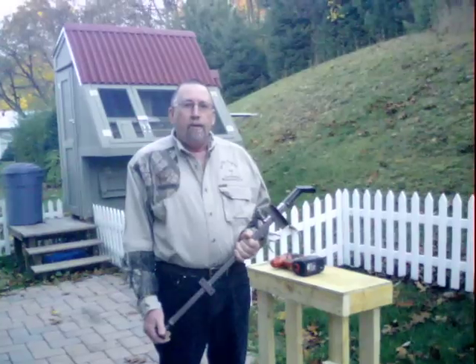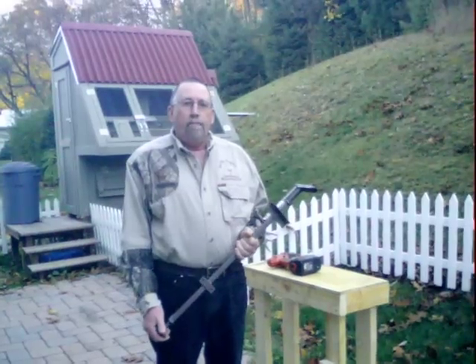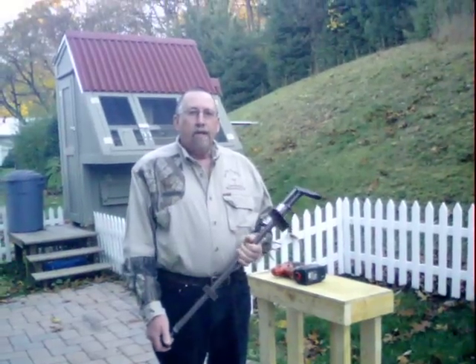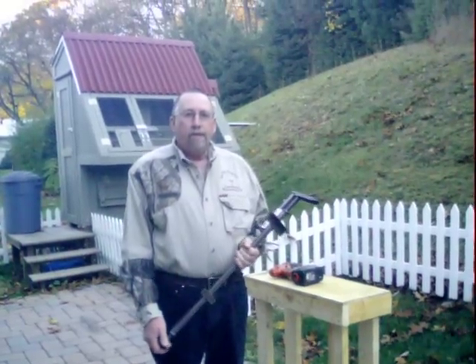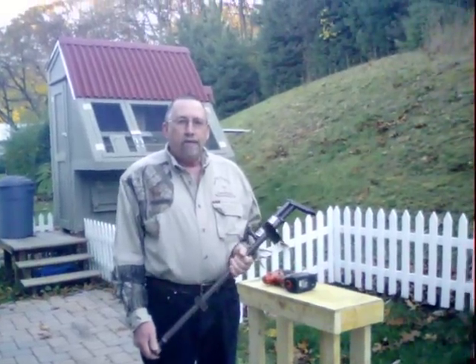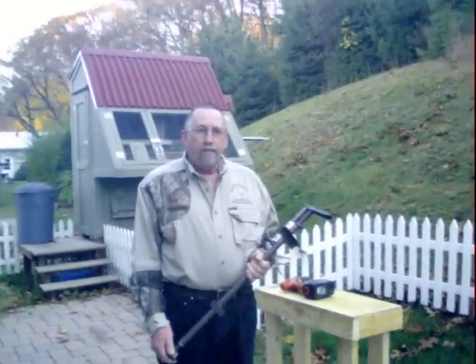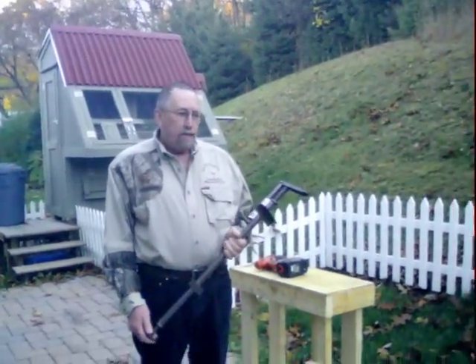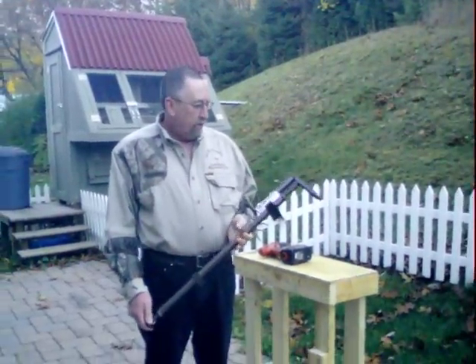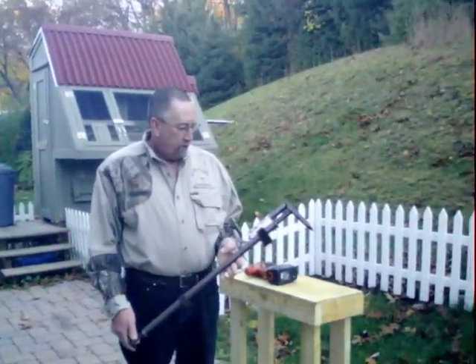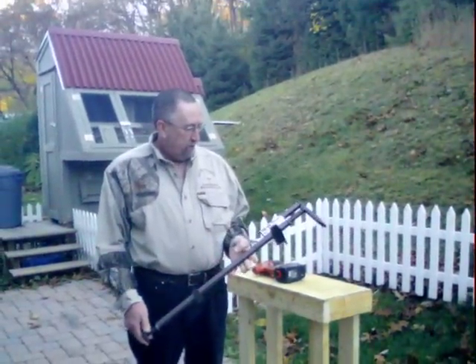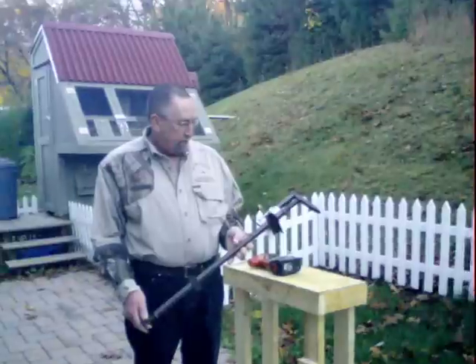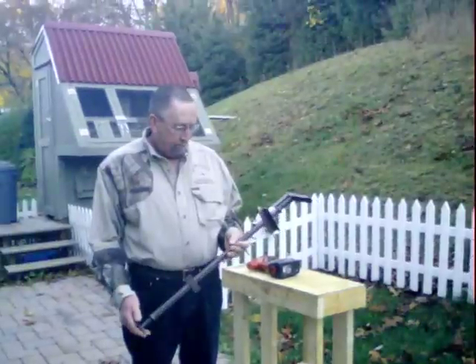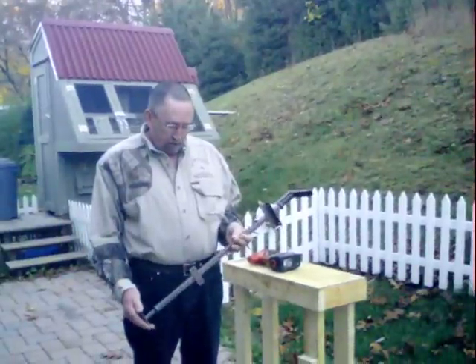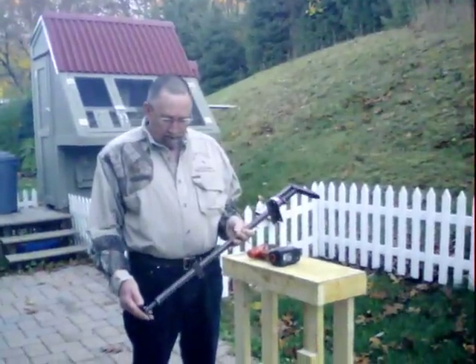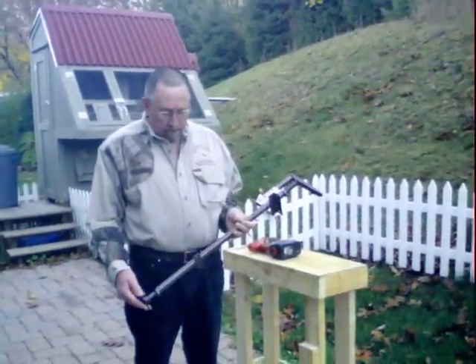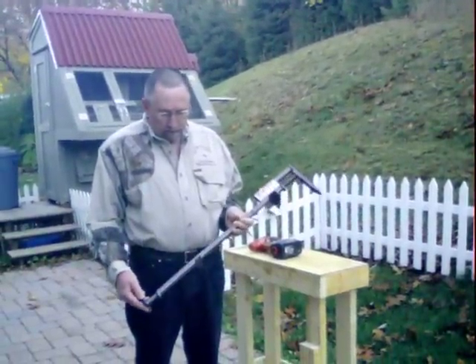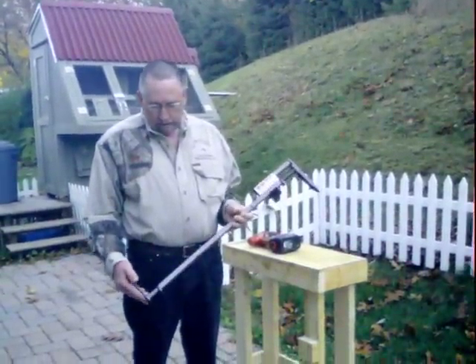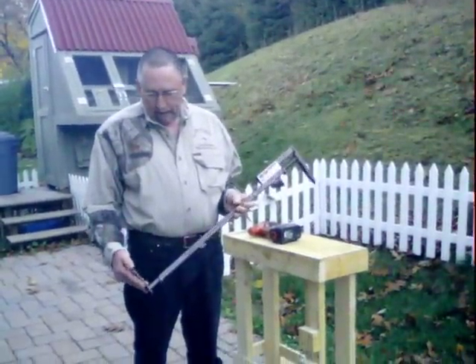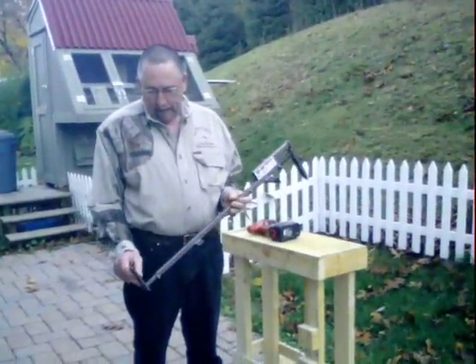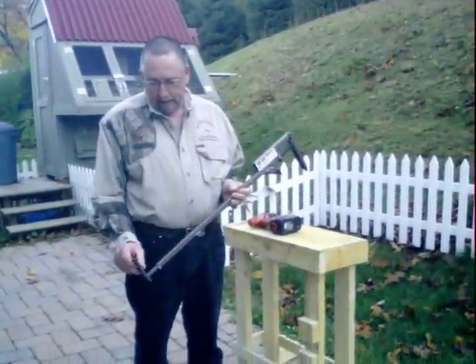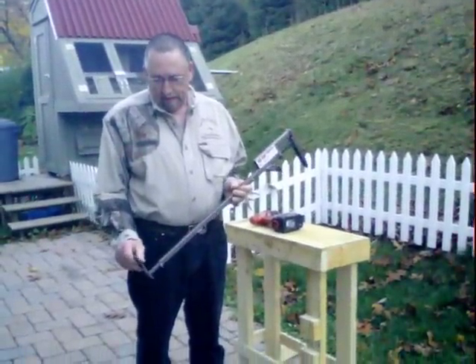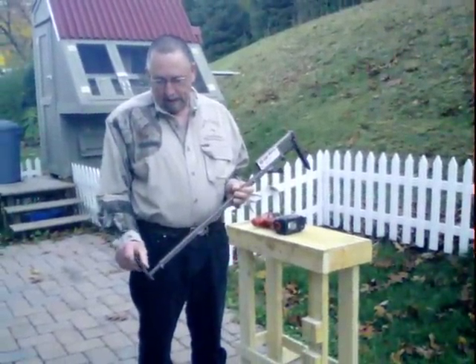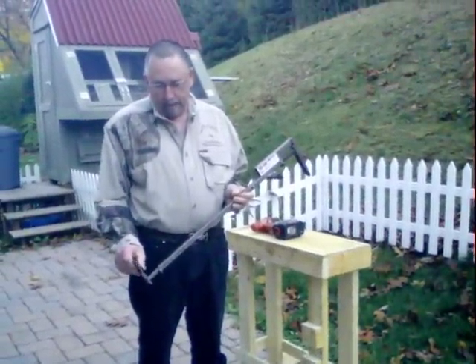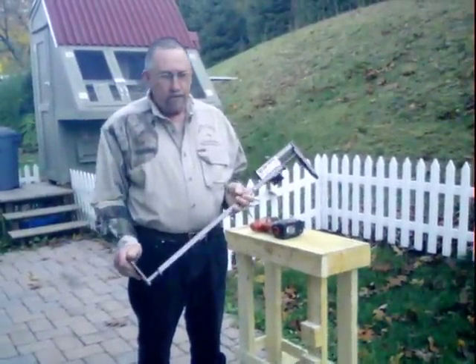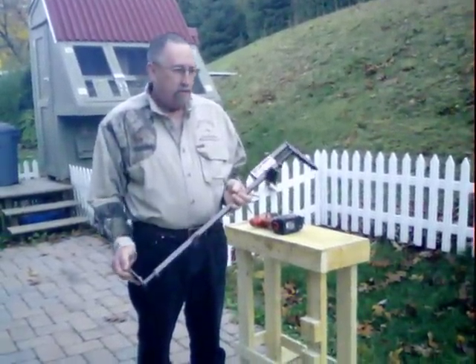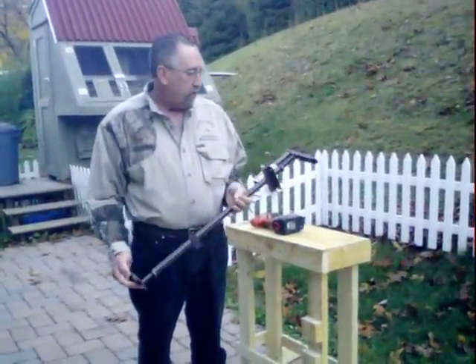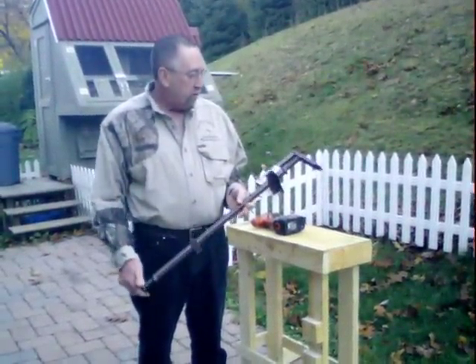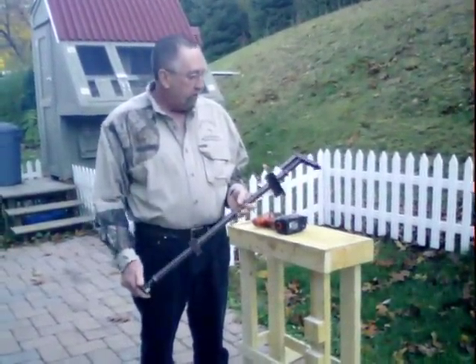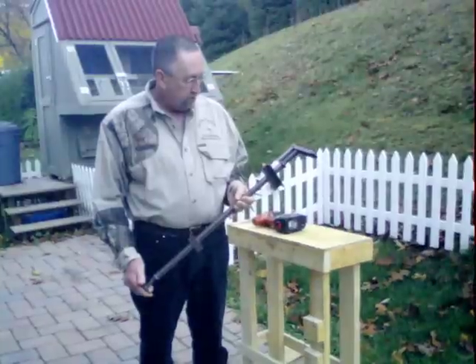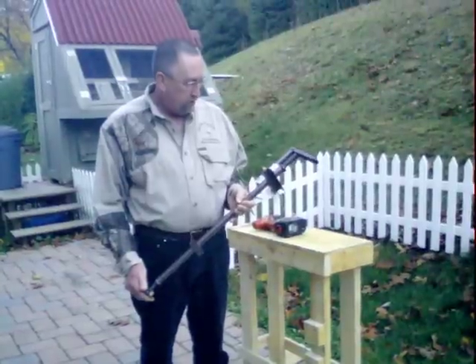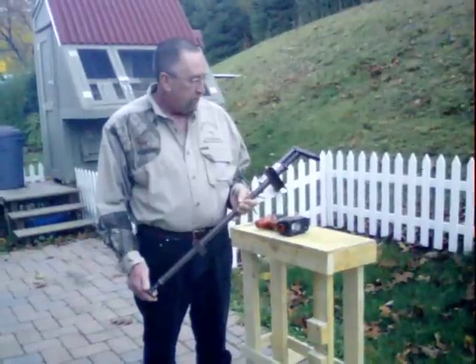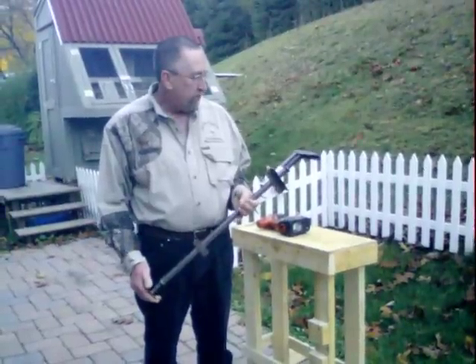My name's Gary Smith. This is the Ear Wizard. Everybody's been wondering what it looks like. They keep asking if I could give them pictures to show them more of the Ear Wizard.